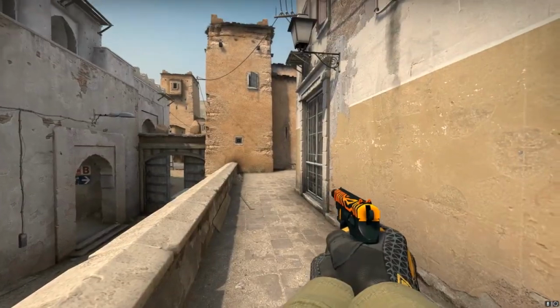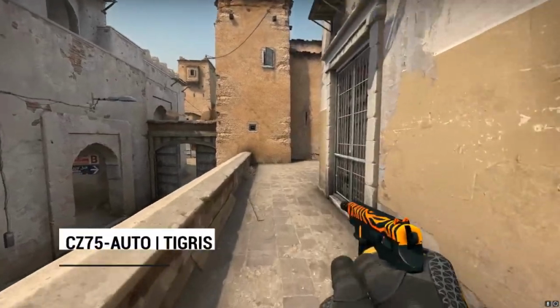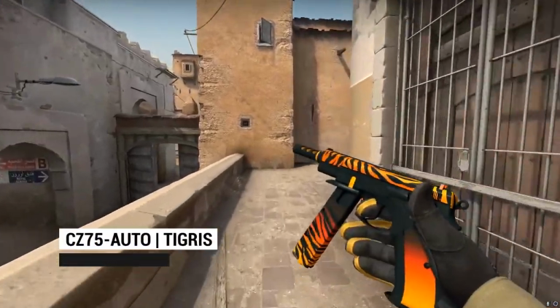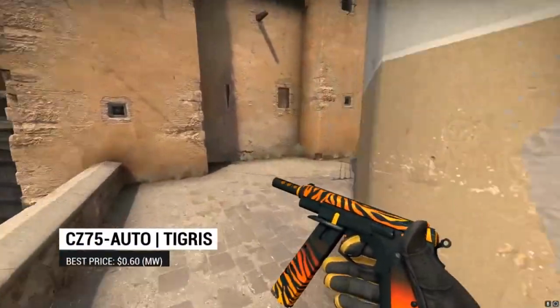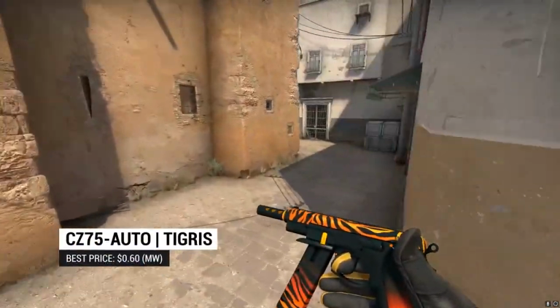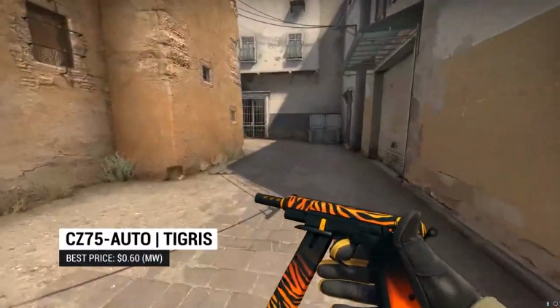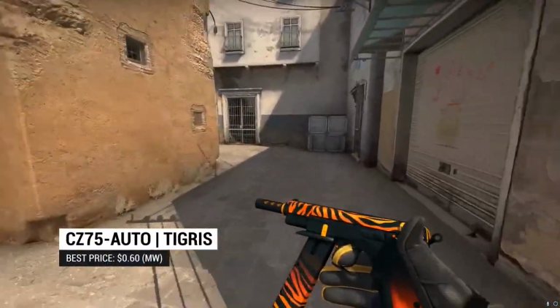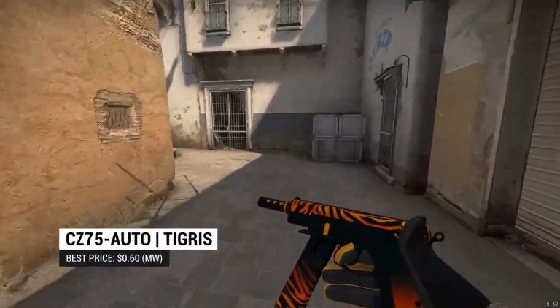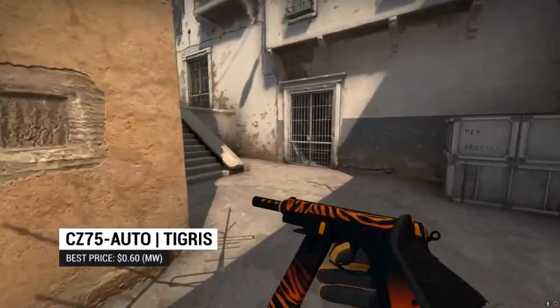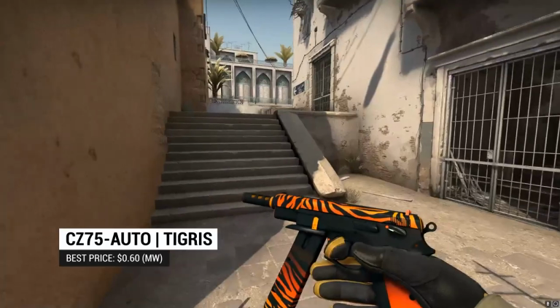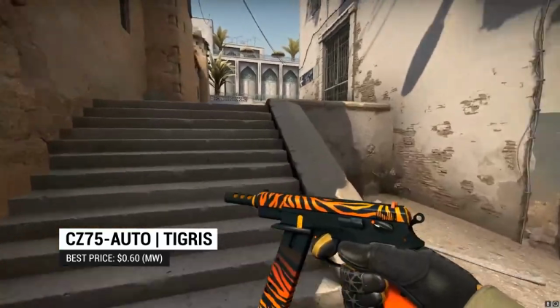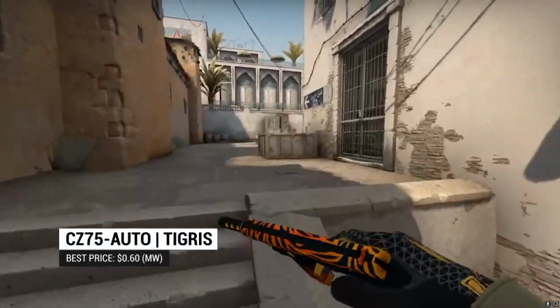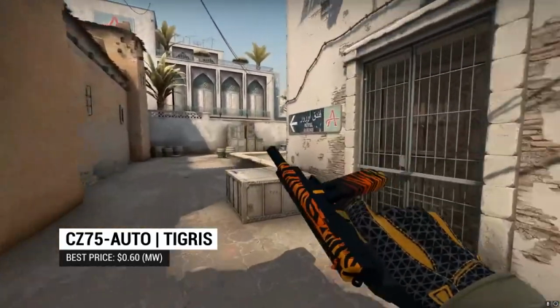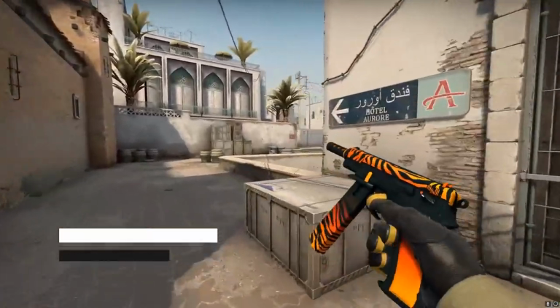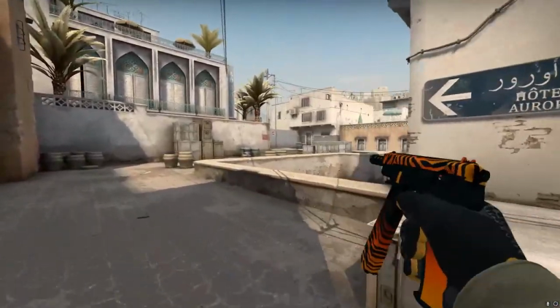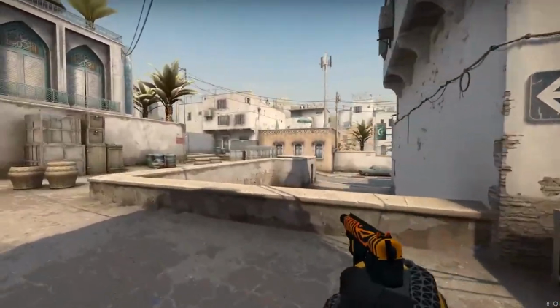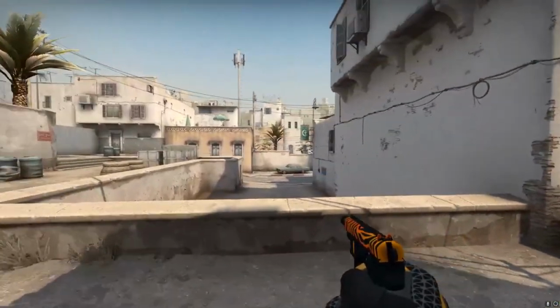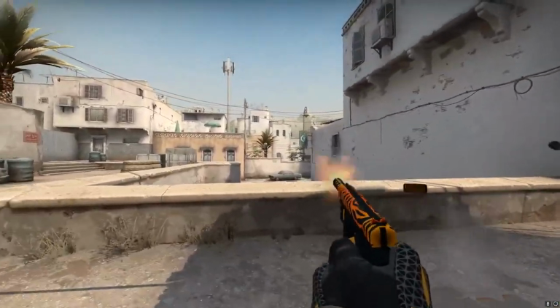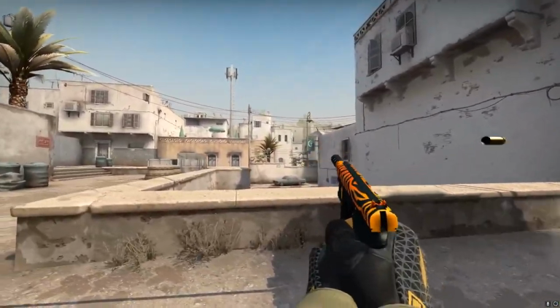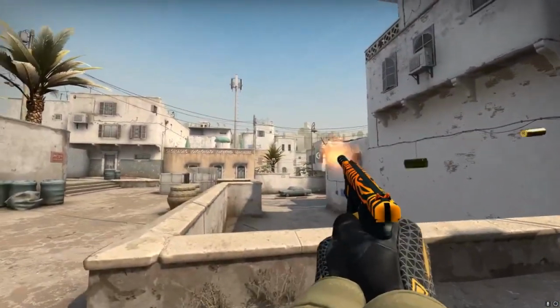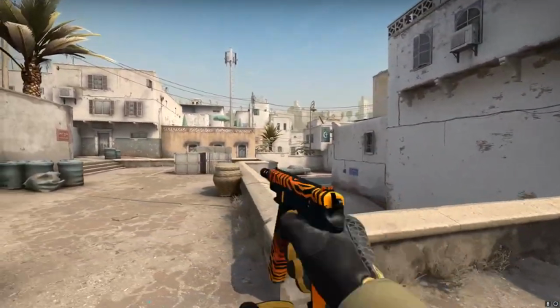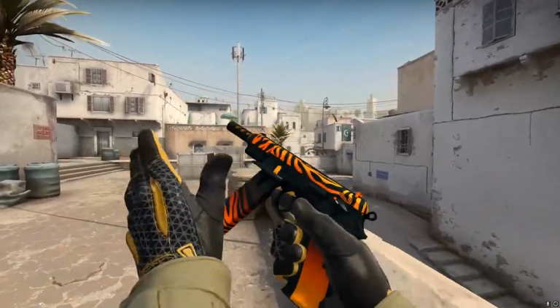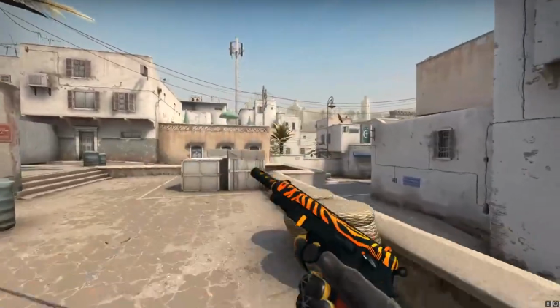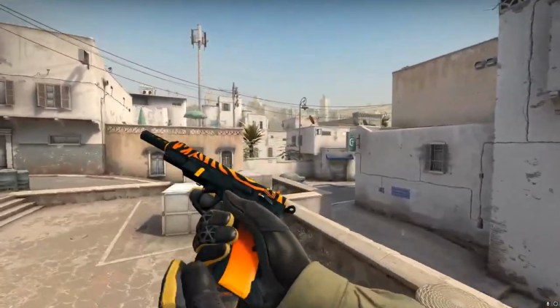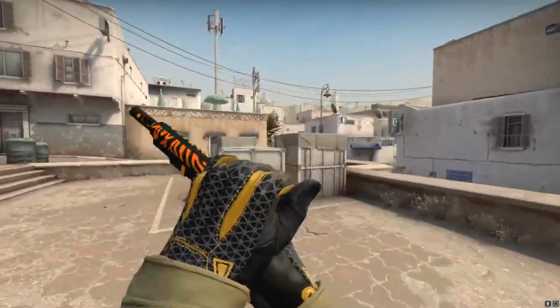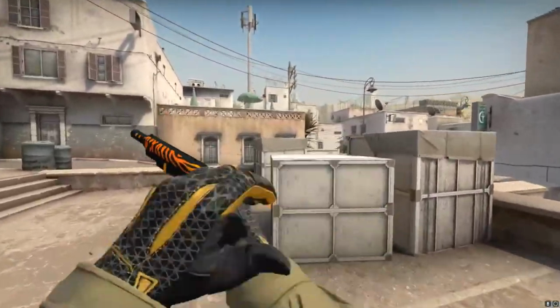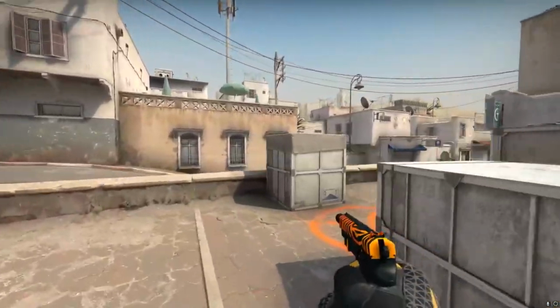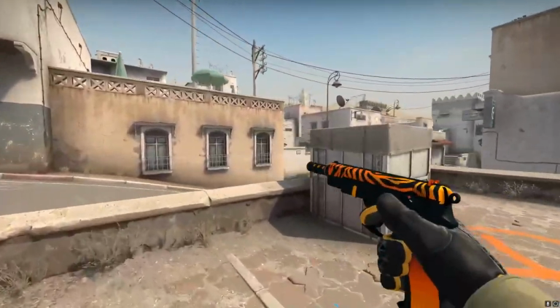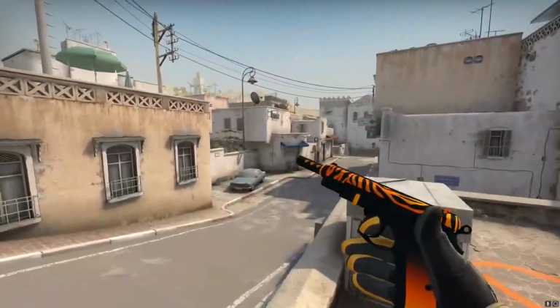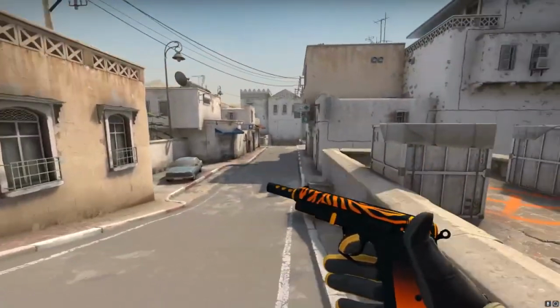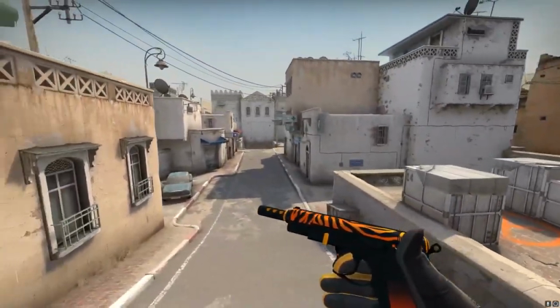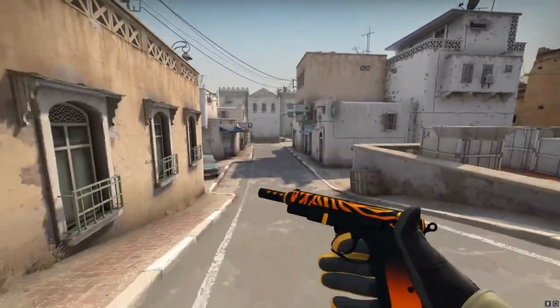On to the CZ. If you prefer the CZ, we have the Tigris. We couldn't really go for anything else here — it's a skin named after a tiger. After all, that's what Tigris means in Latin, making this pick an absolute no-brainer for a roaring collection.